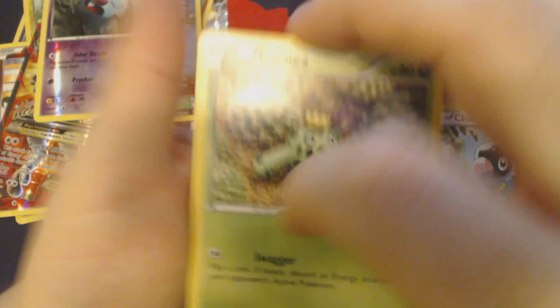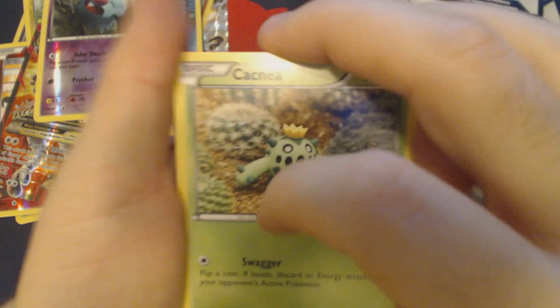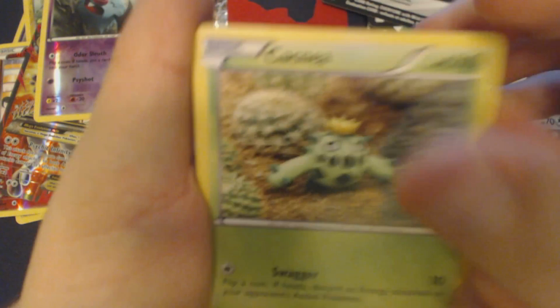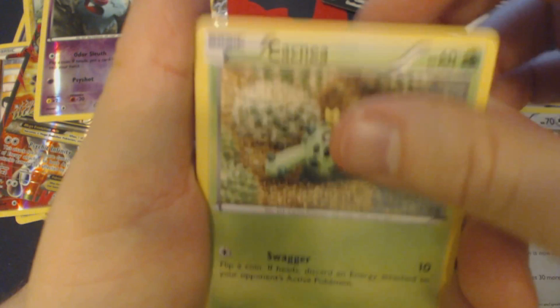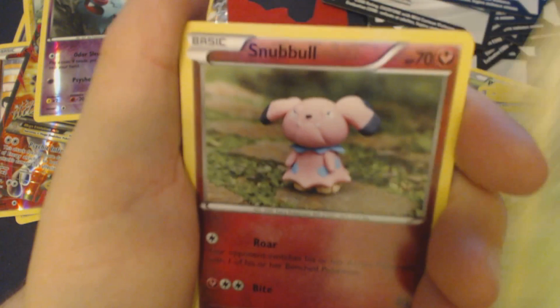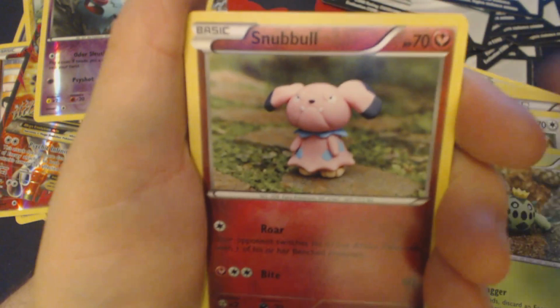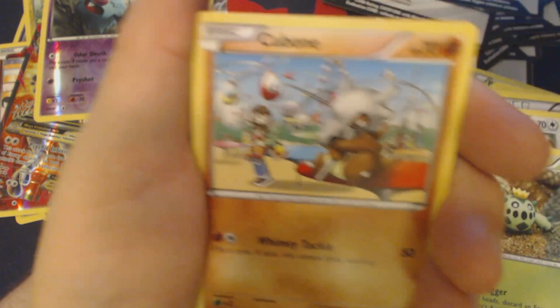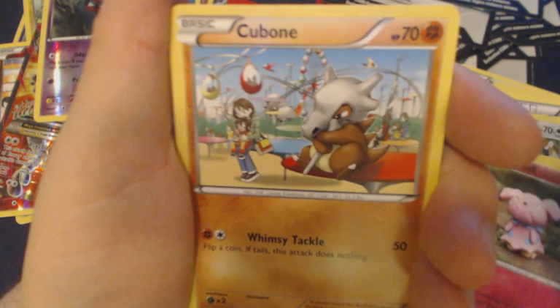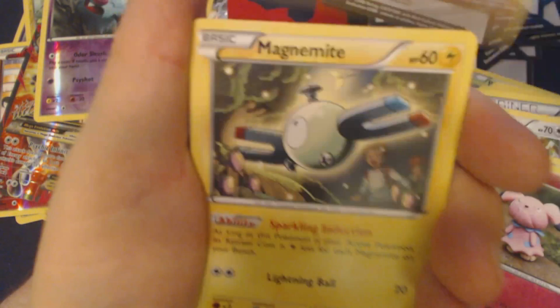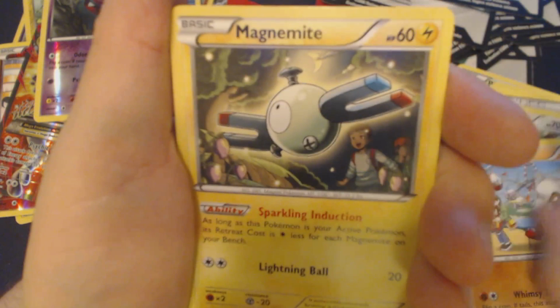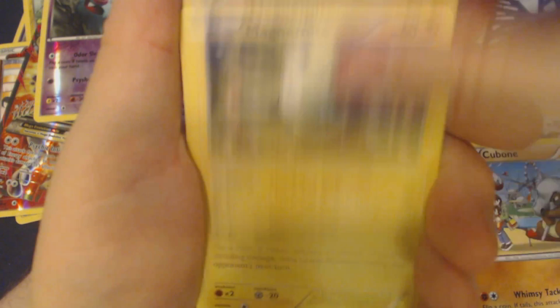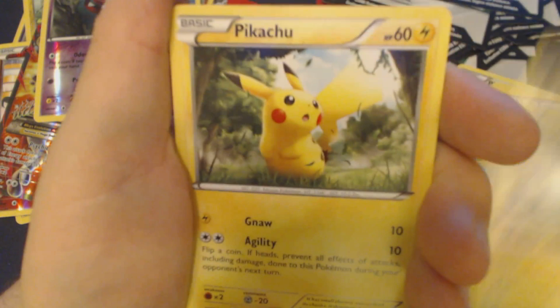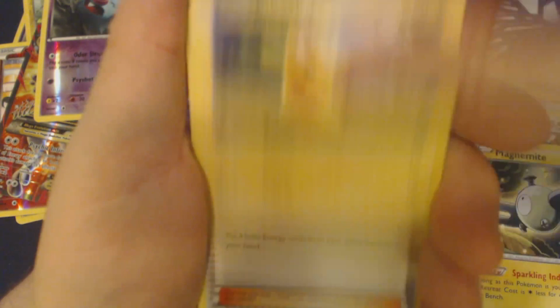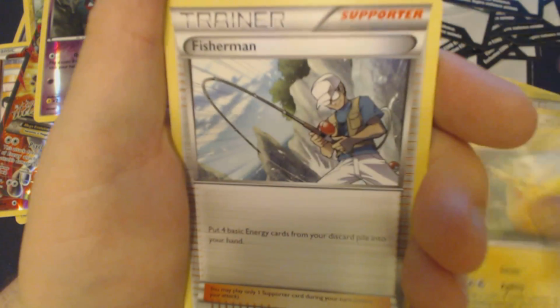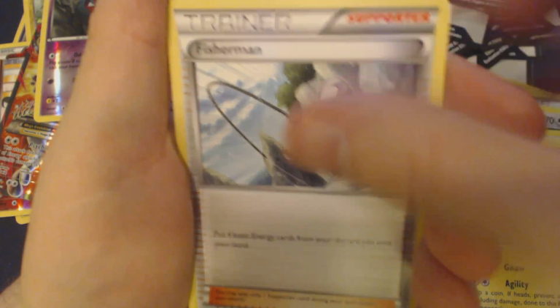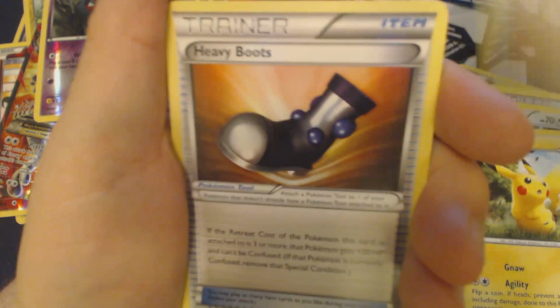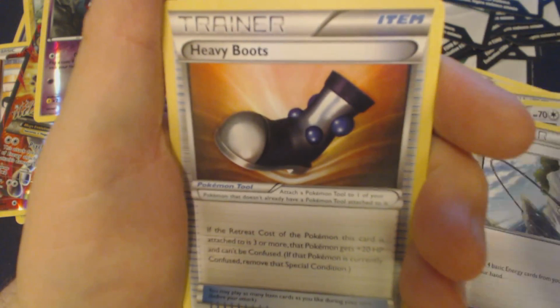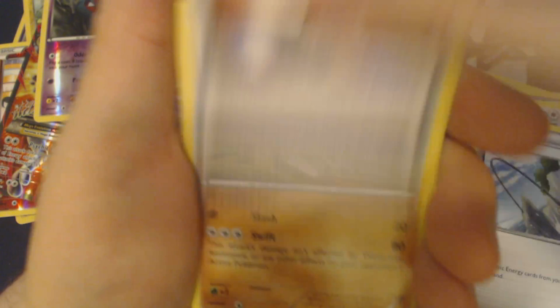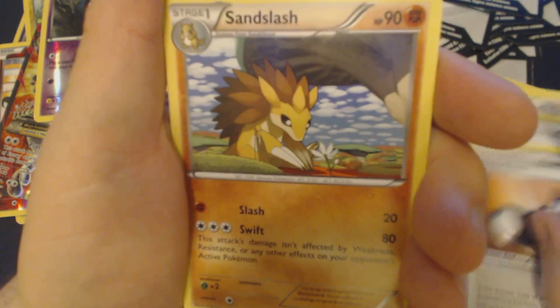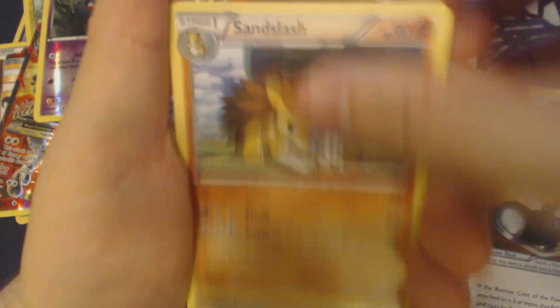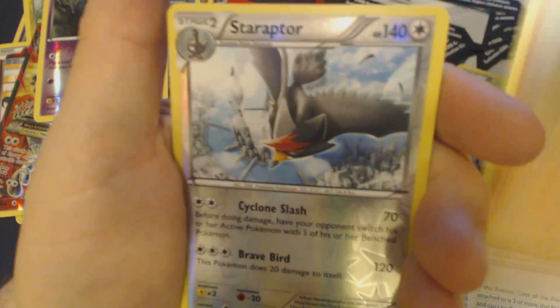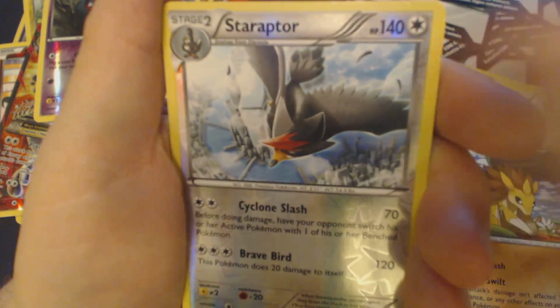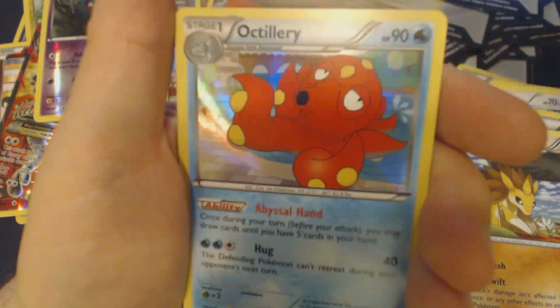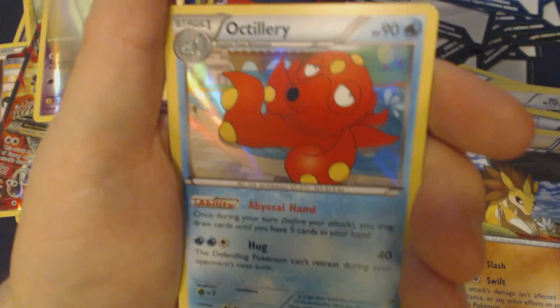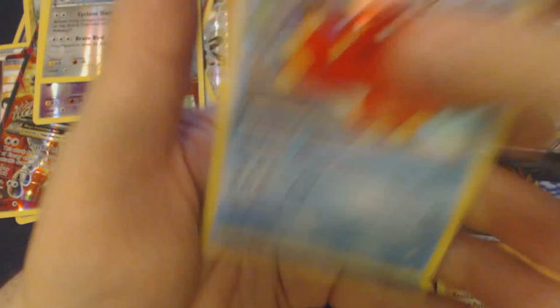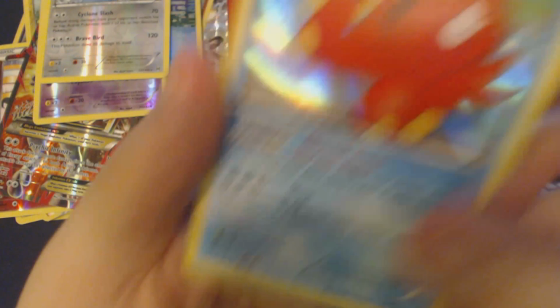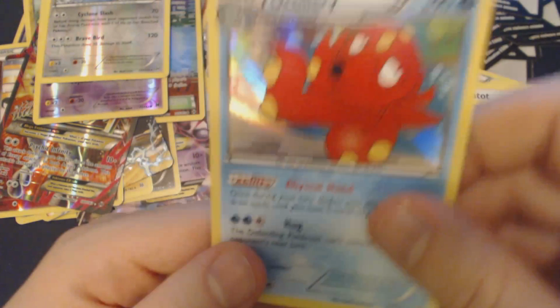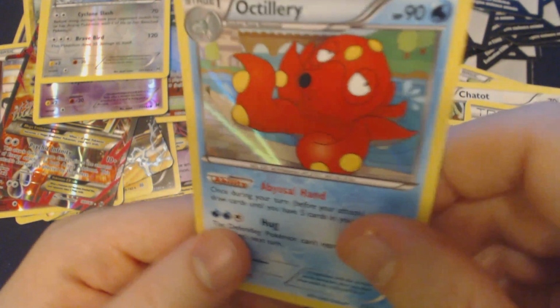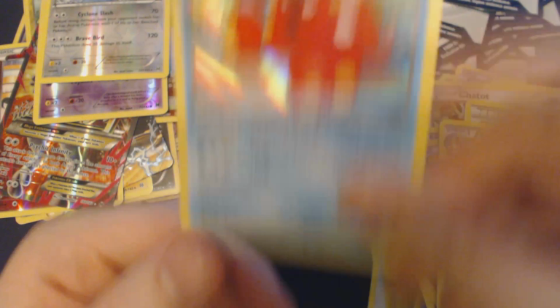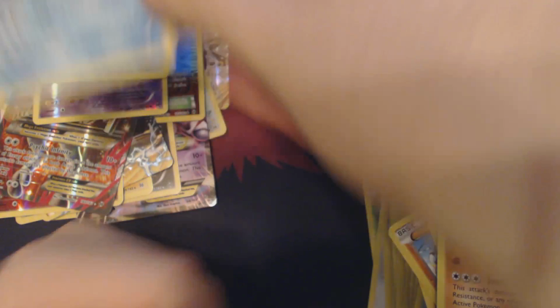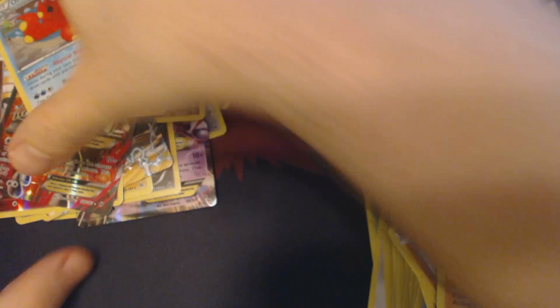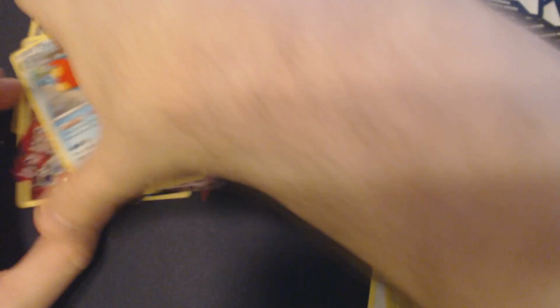Gothita, Cacnea, Snubbull, Cubone, Magnemite, Pikachu, Fisherman, Heavy Boots, Sandslash, Reverse Holo Staraptor, and Holographic Octillery.